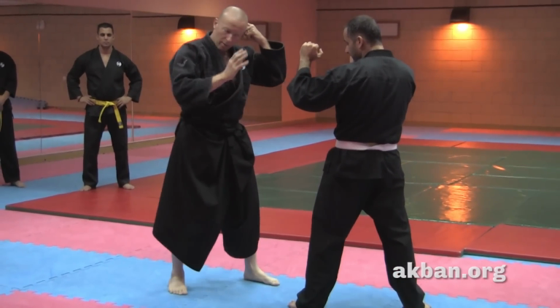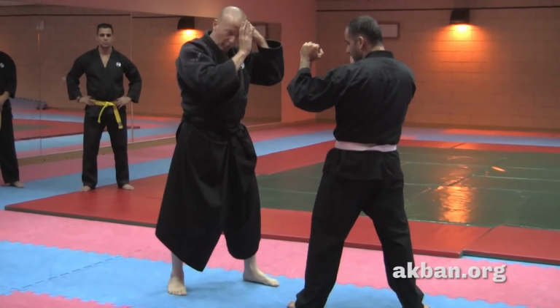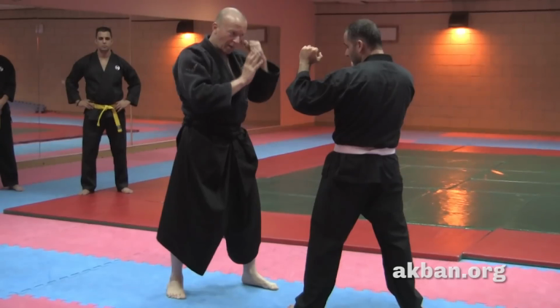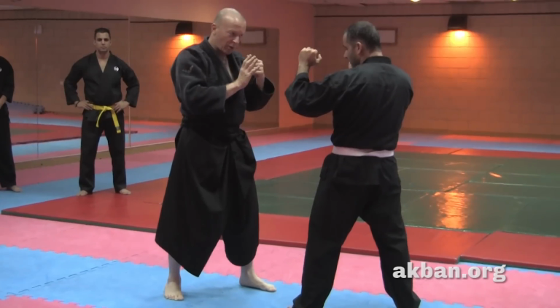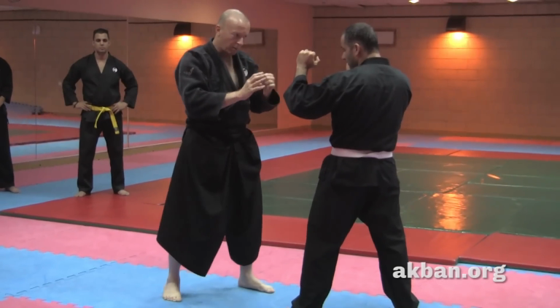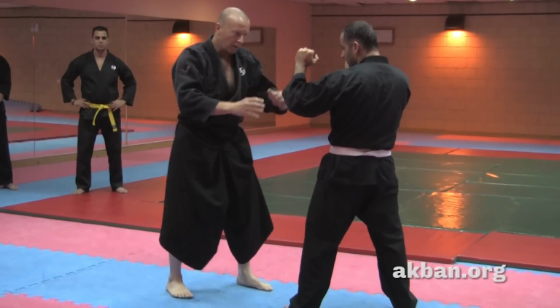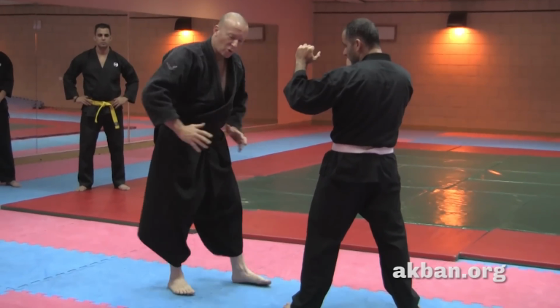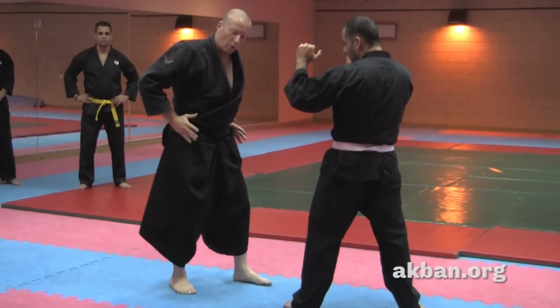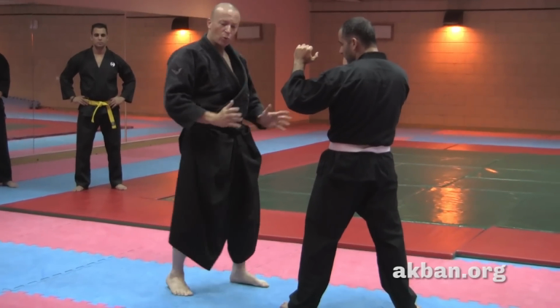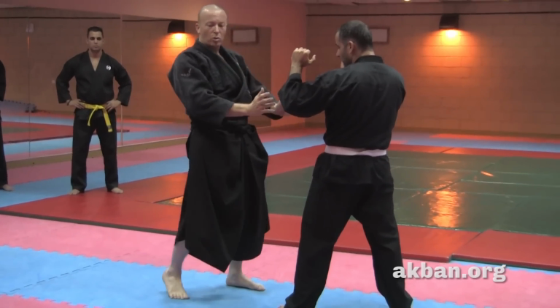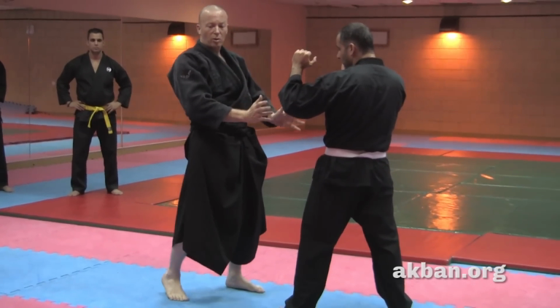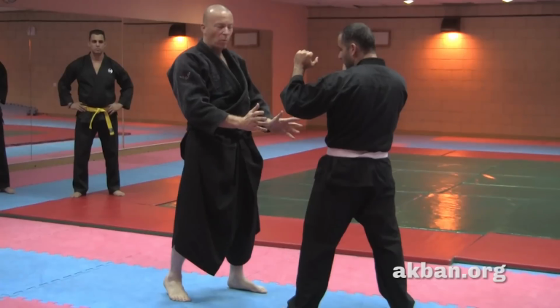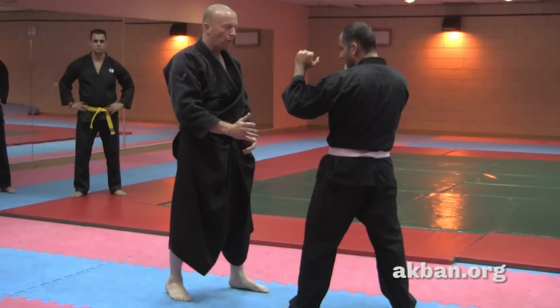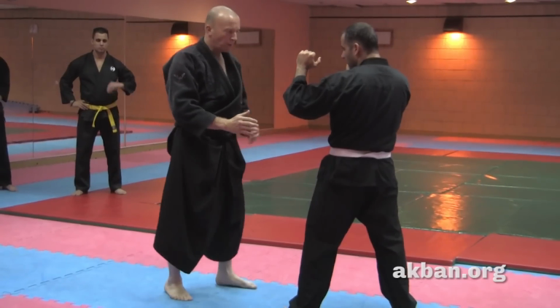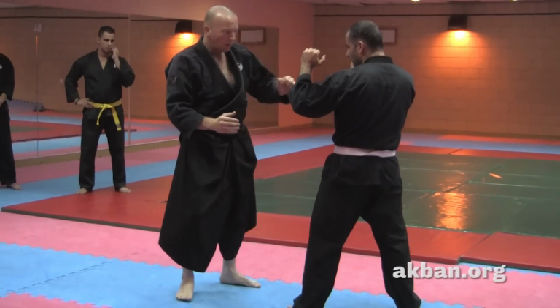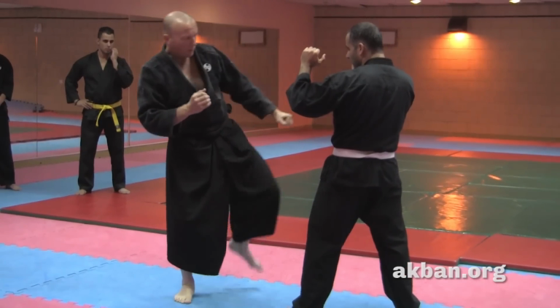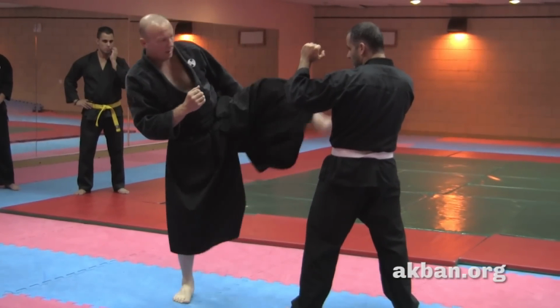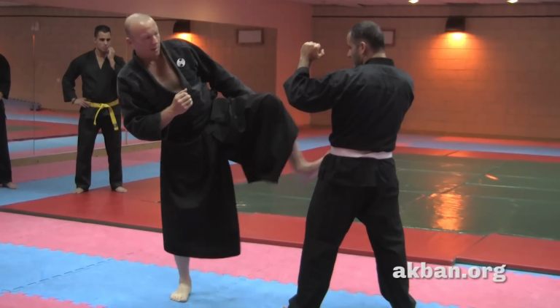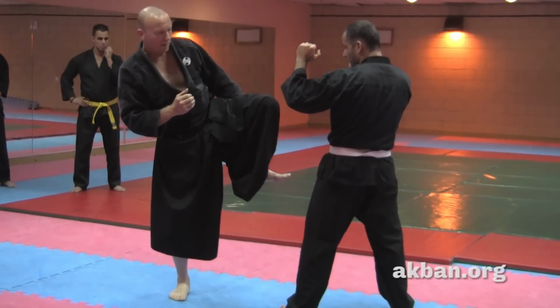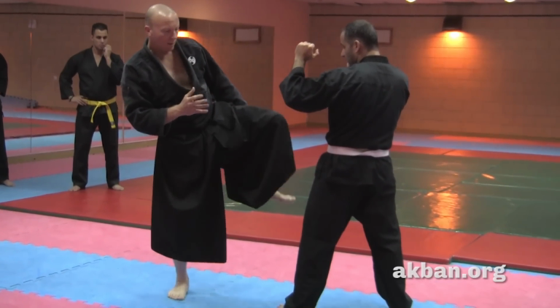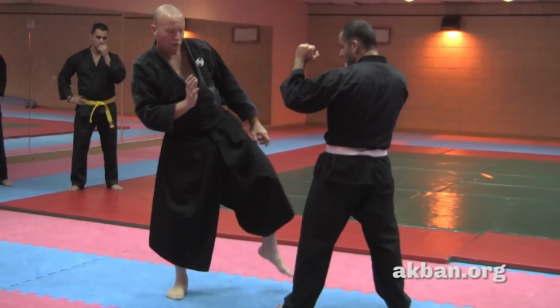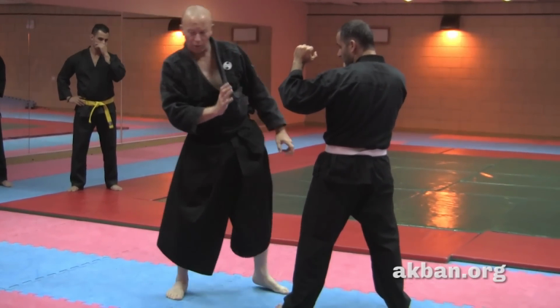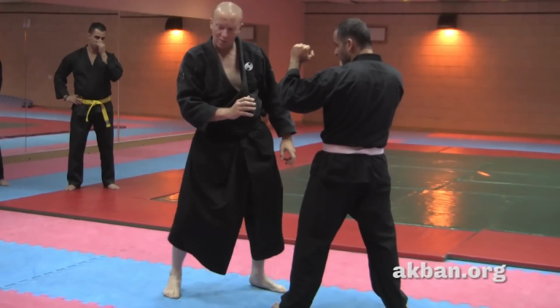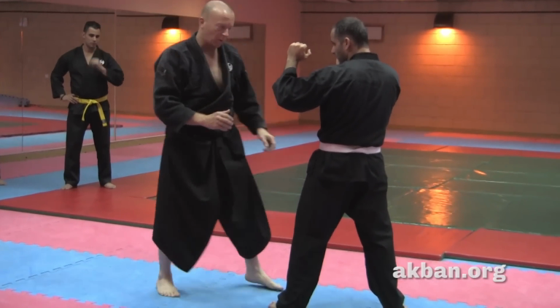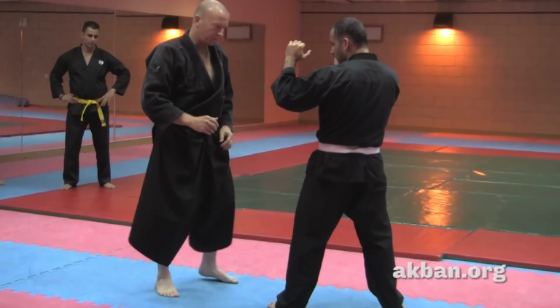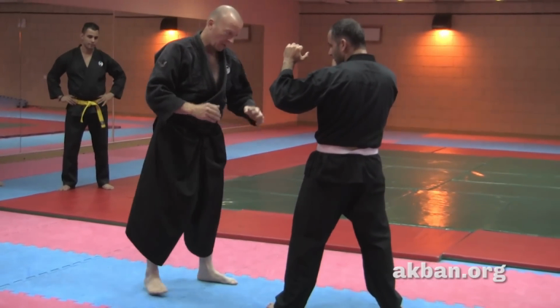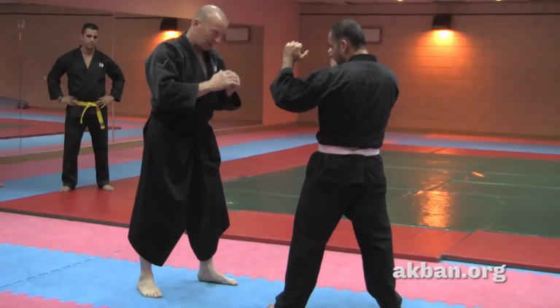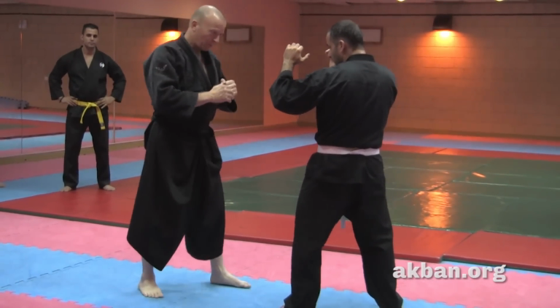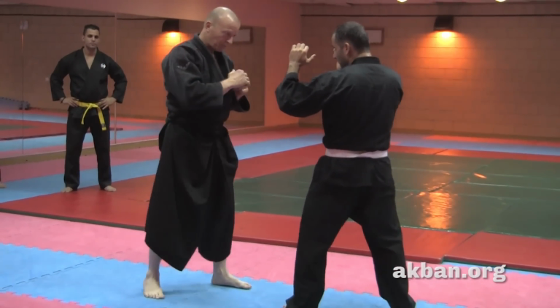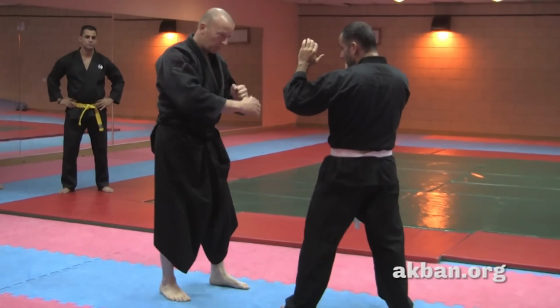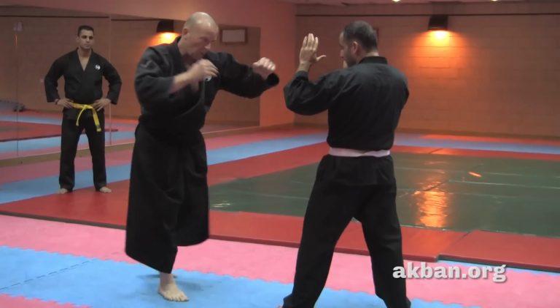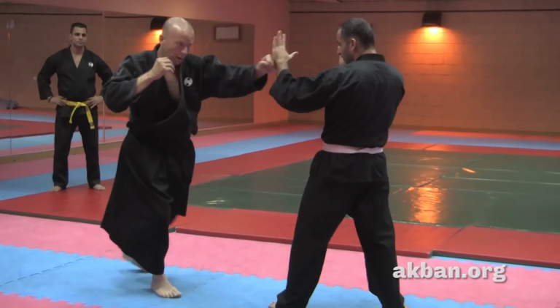While kicking, keep the head straight so you can push the stomach forward. If the head is like this, the push kick will not be strong.